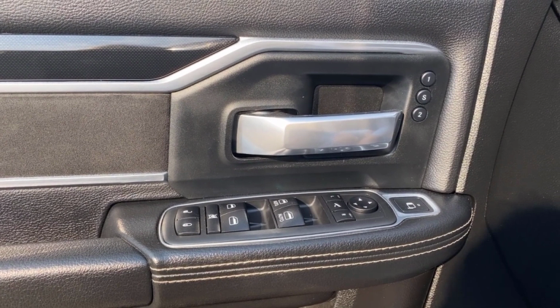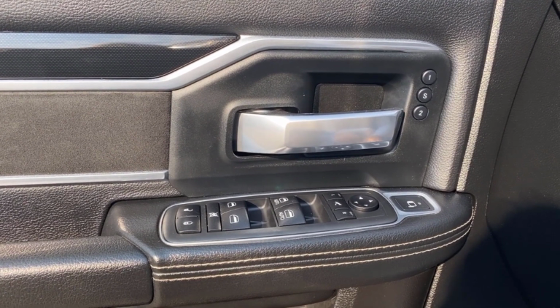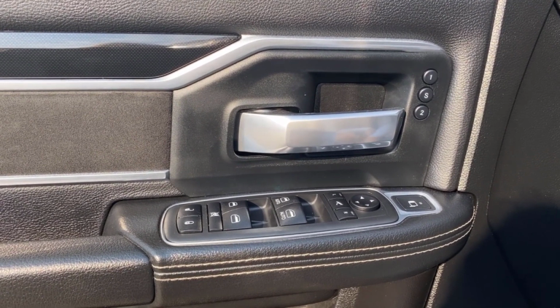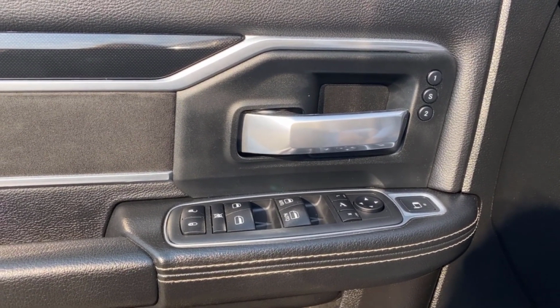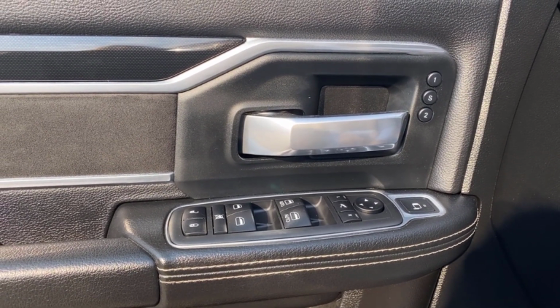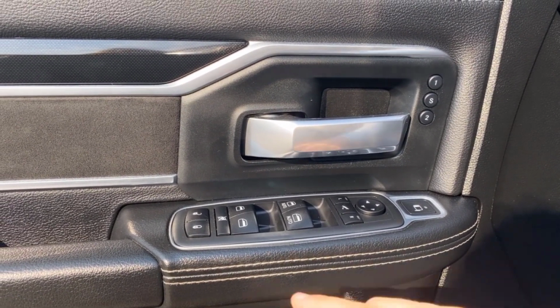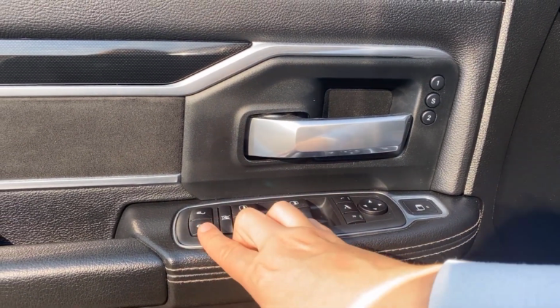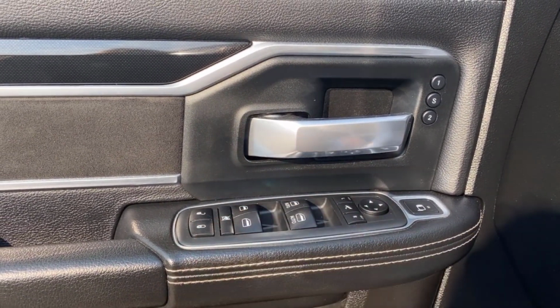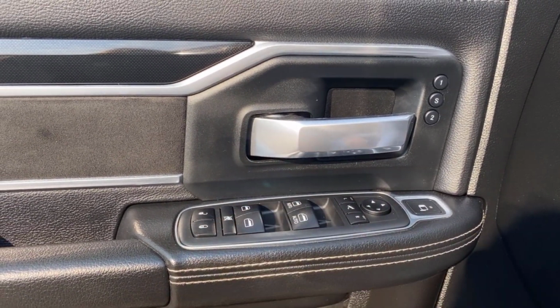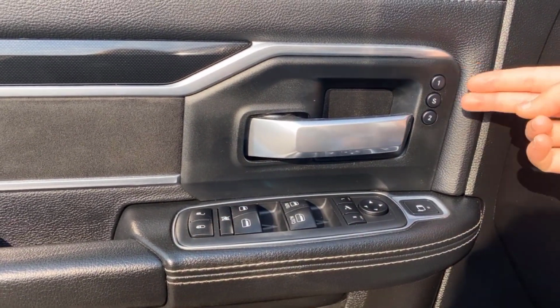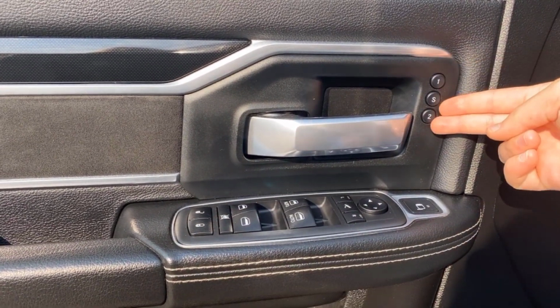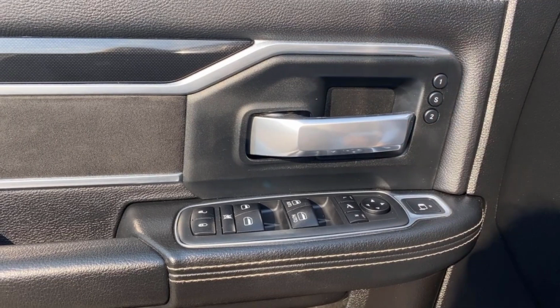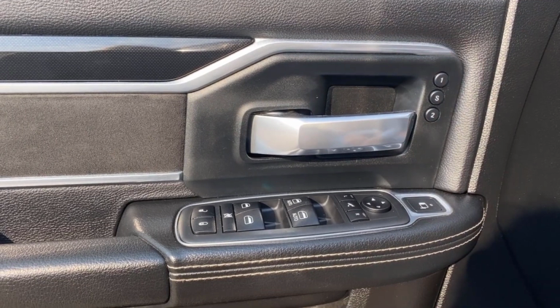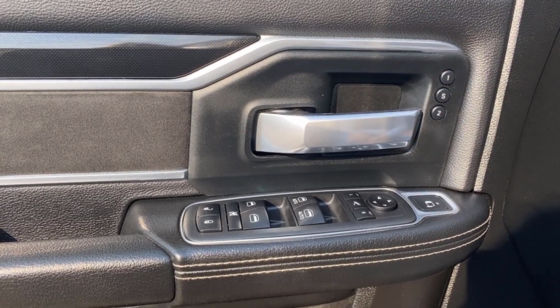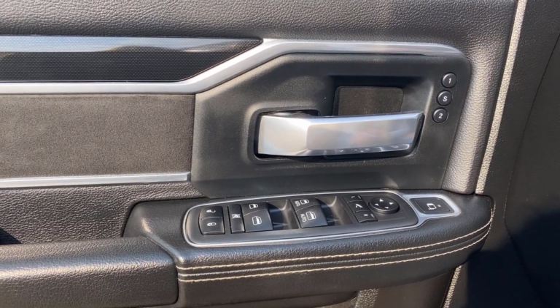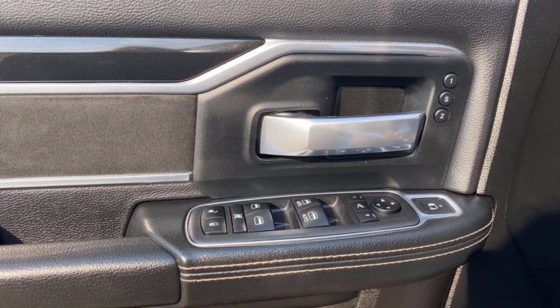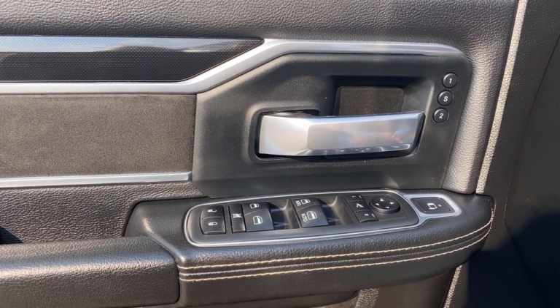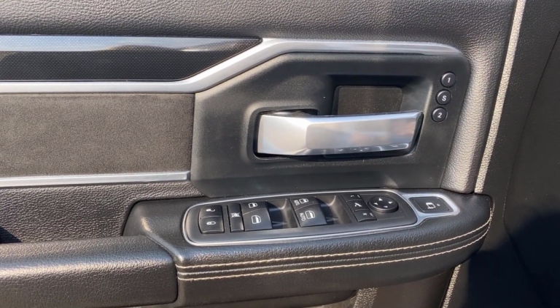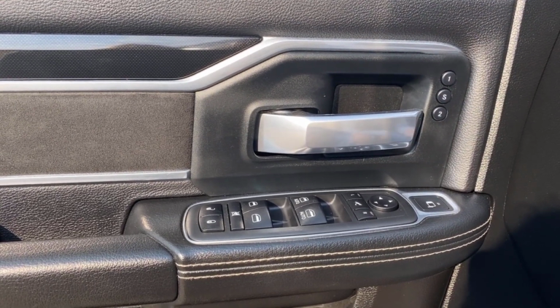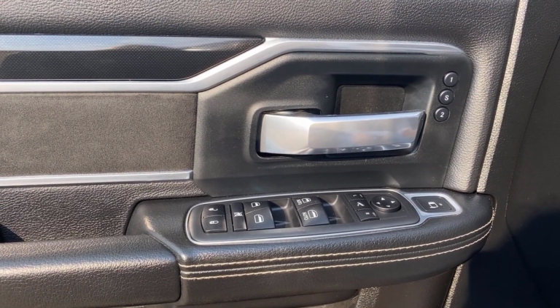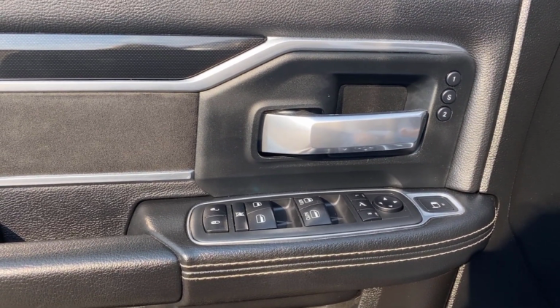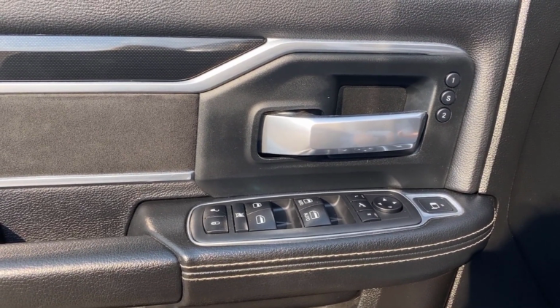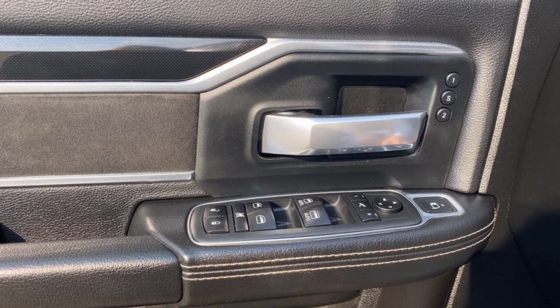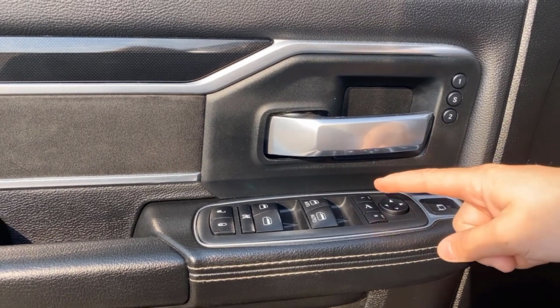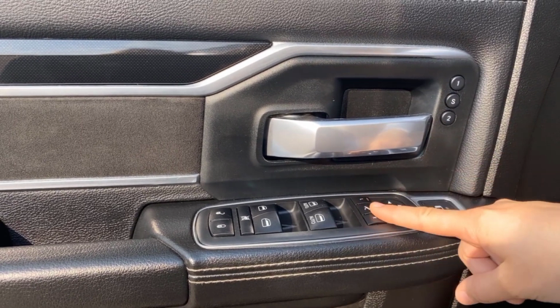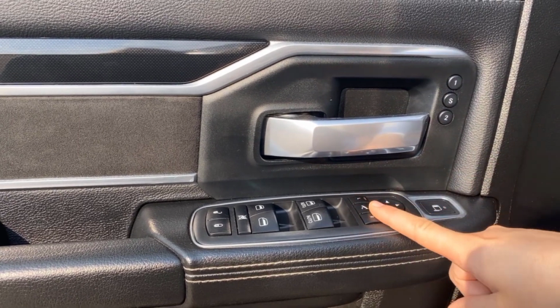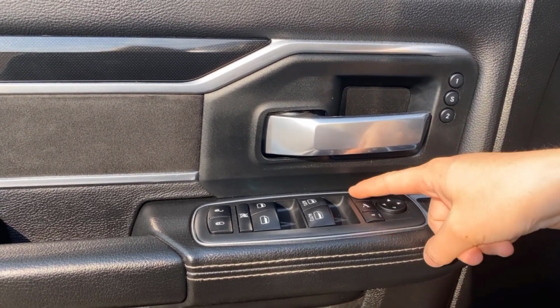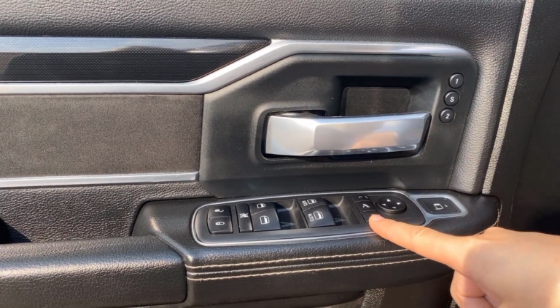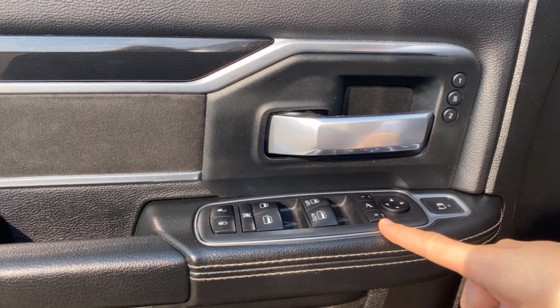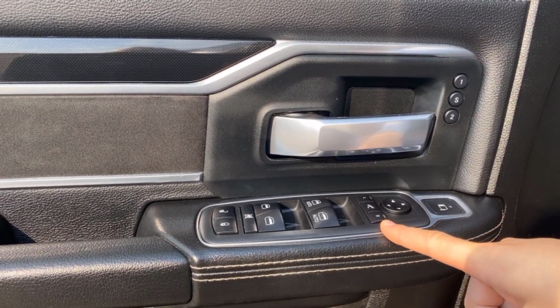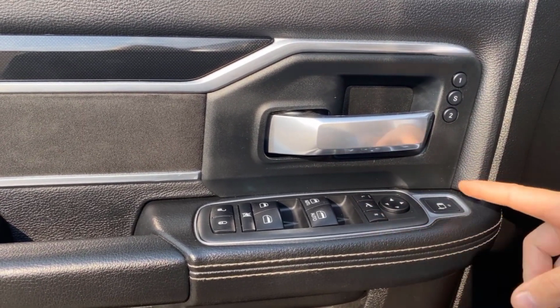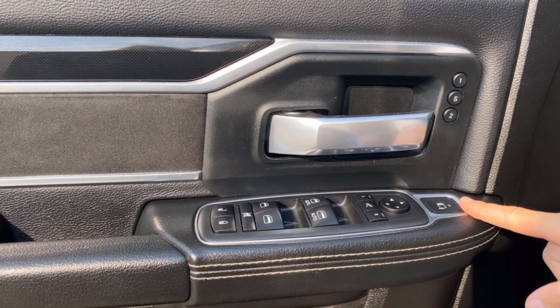You are able to lock the windows if you have kids or pets. Power locks in this truck too. You have memory seat settings so you can set it however you want — when you get in and out you don't always have to readjust. Power folding mirrors, and you can adjust either mirror as well.